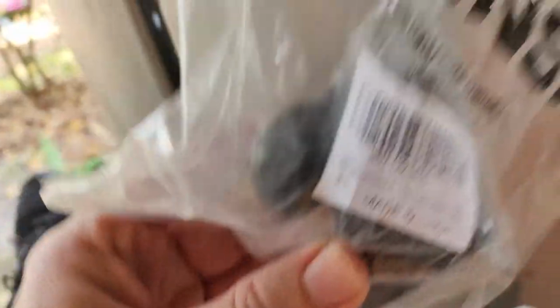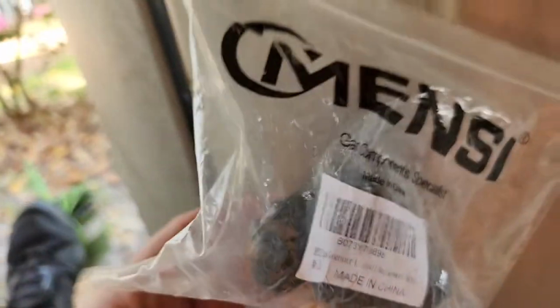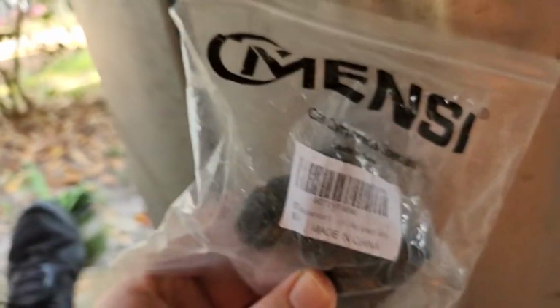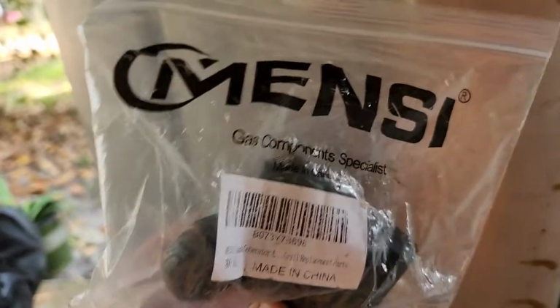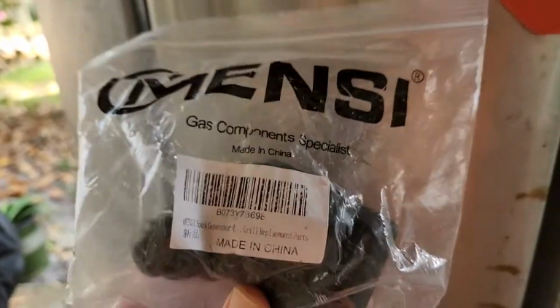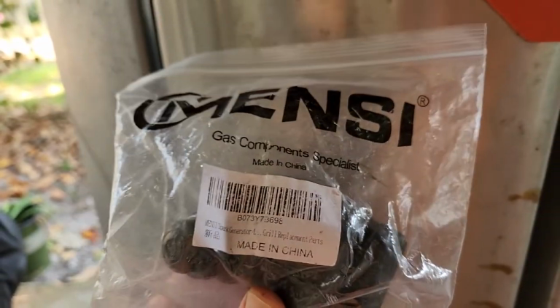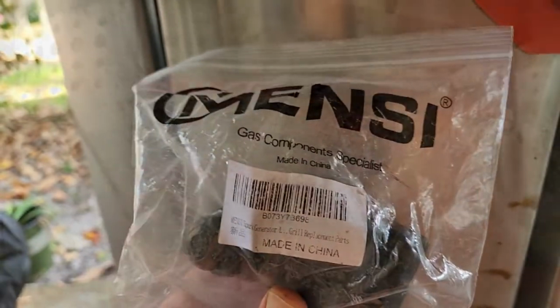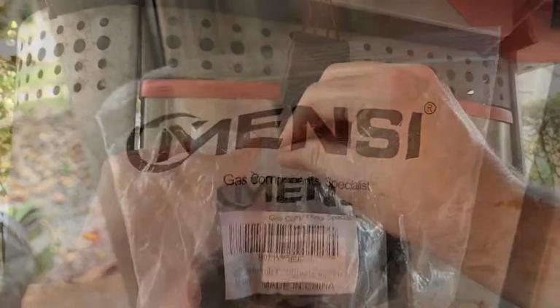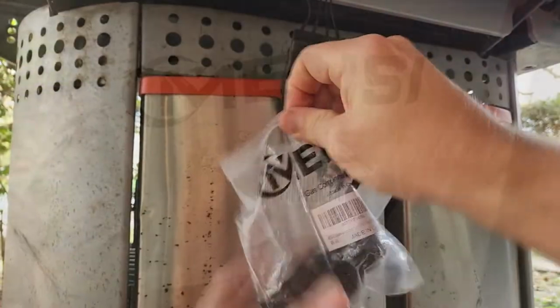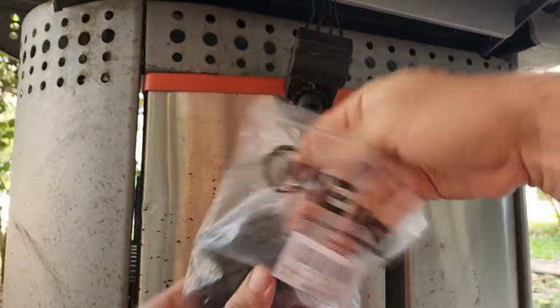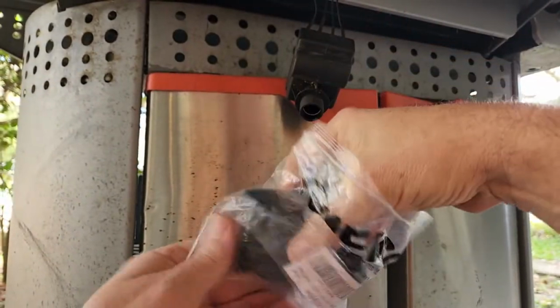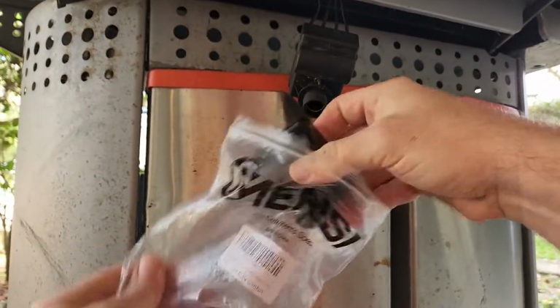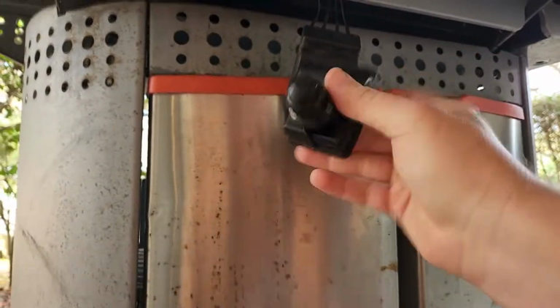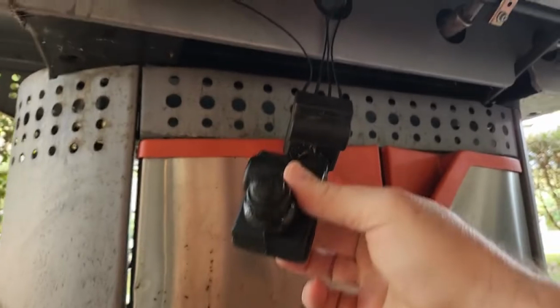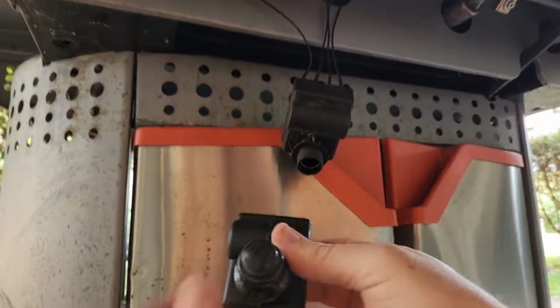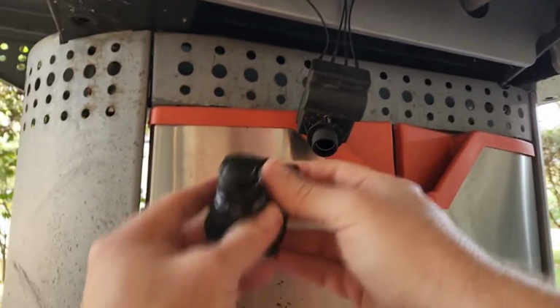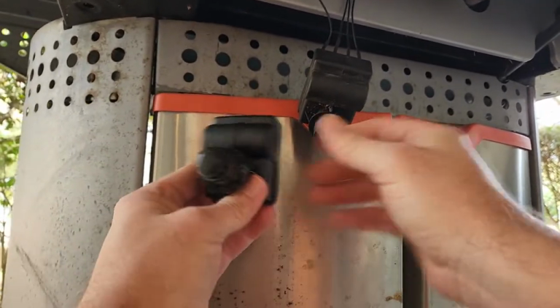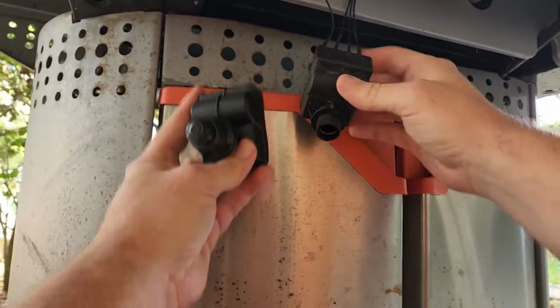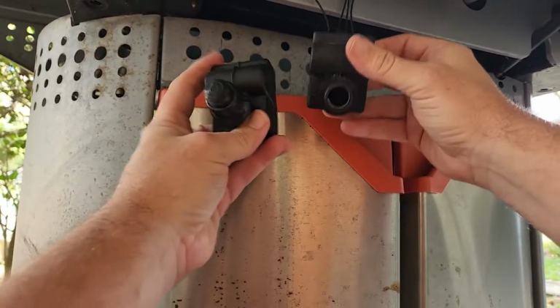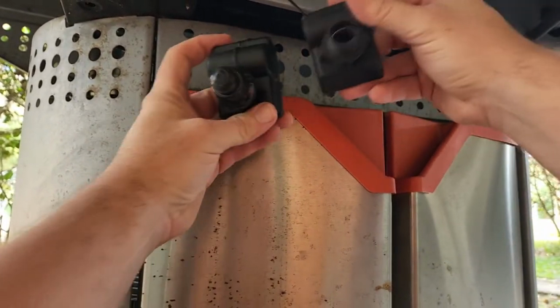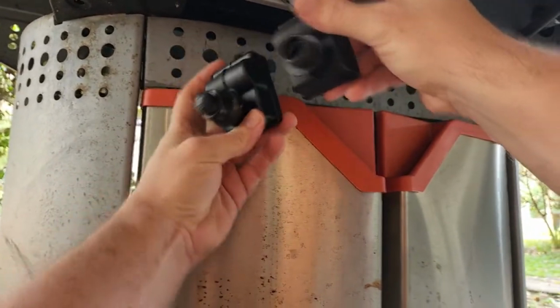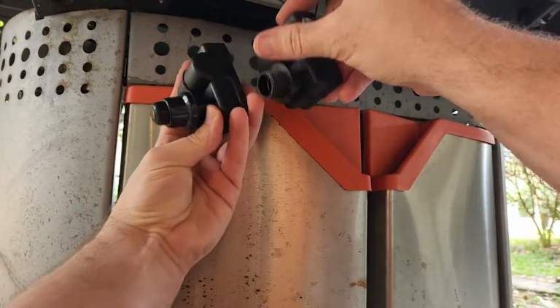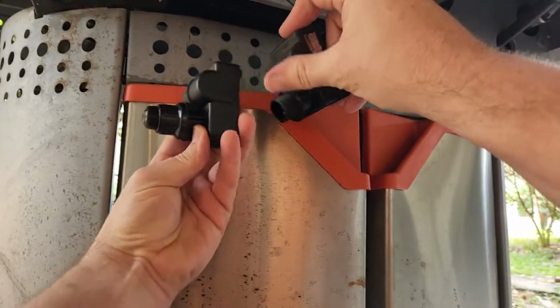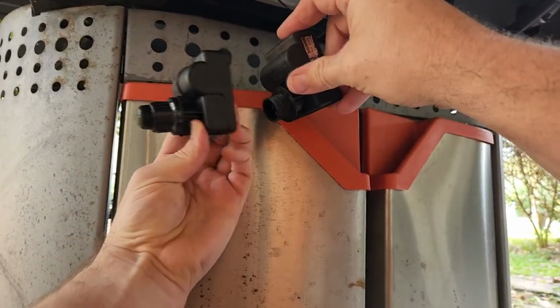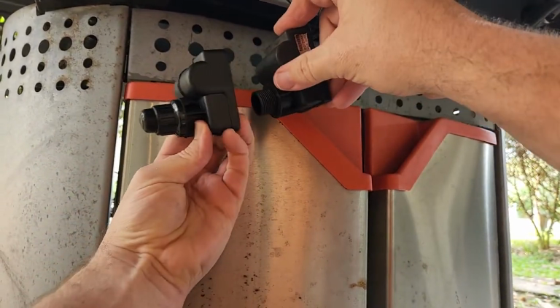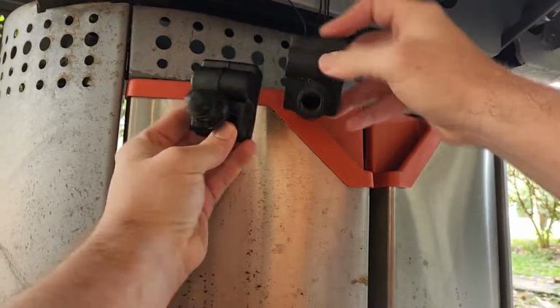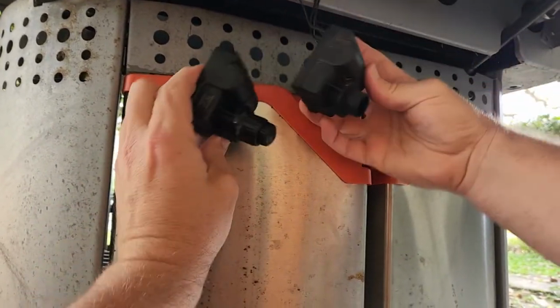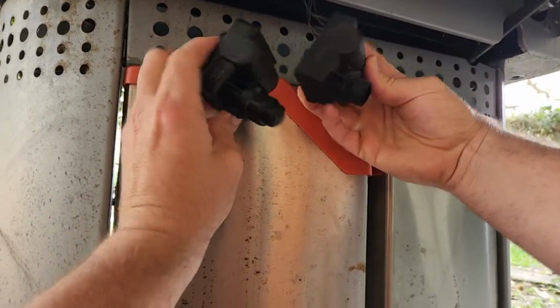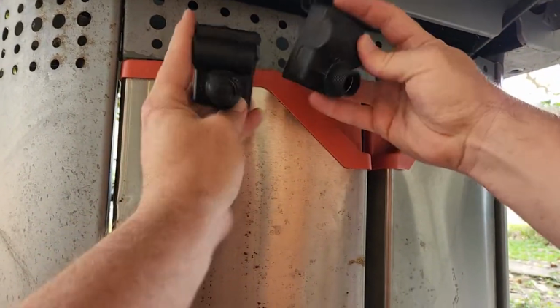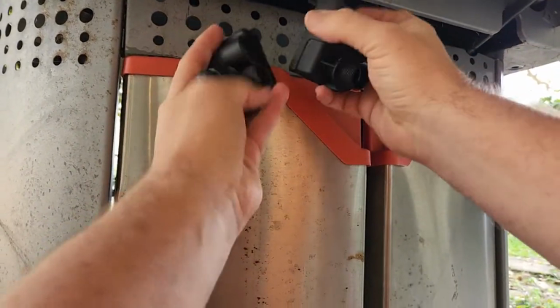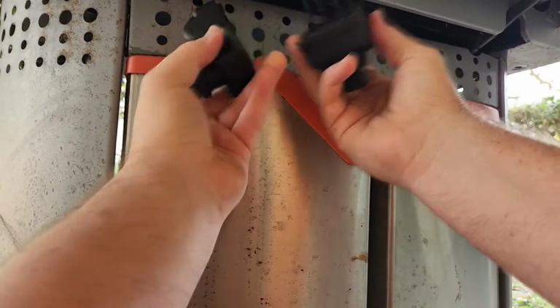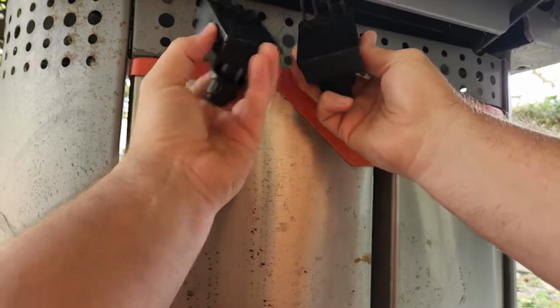Here's the new one I got off Amazon — I'll have the link down in the description. It's pretty much identical to the one that came in the grill.